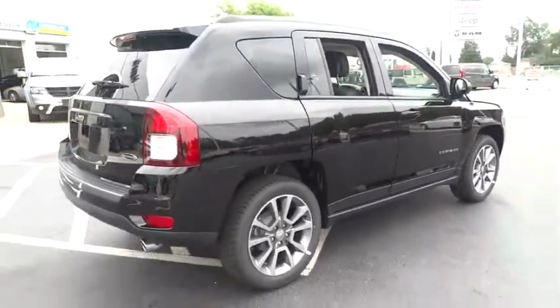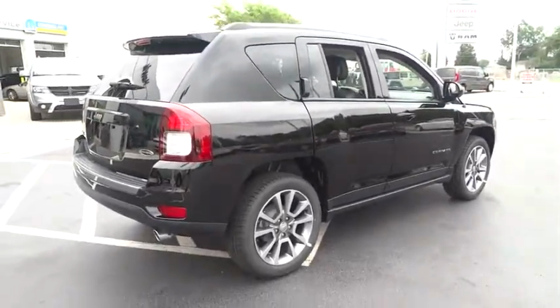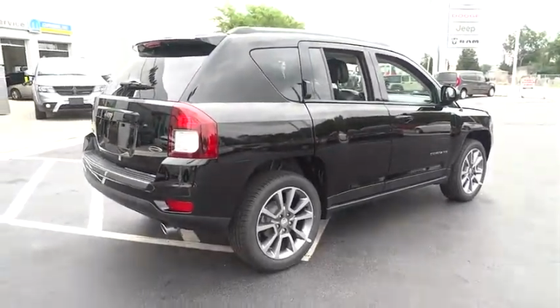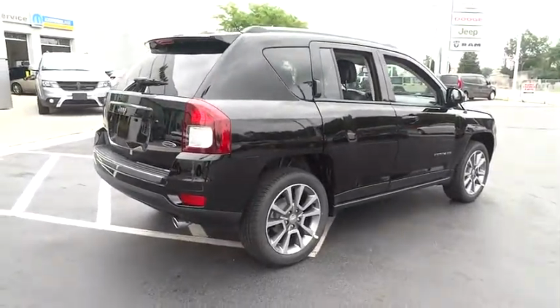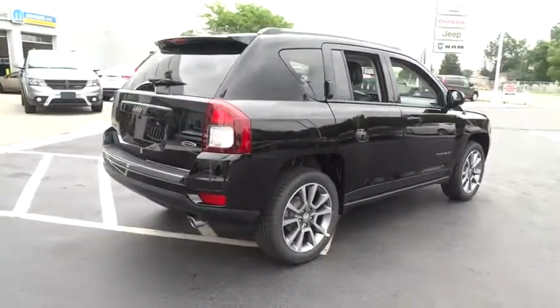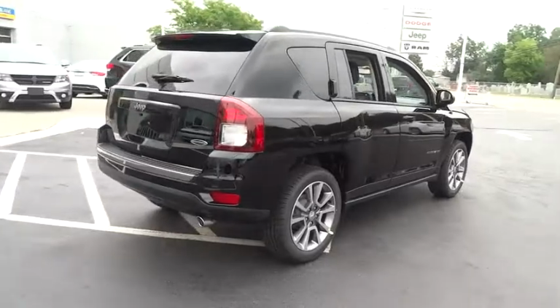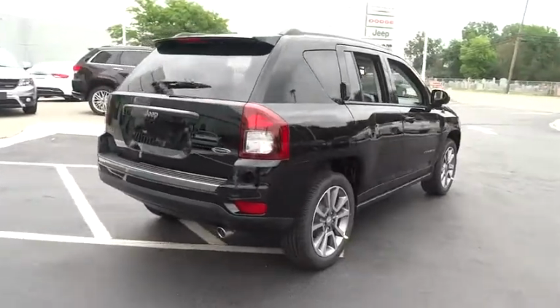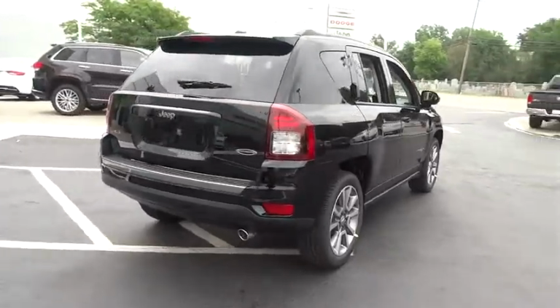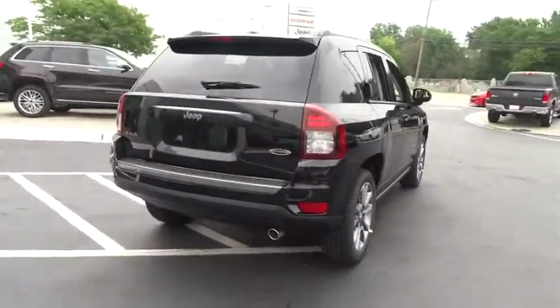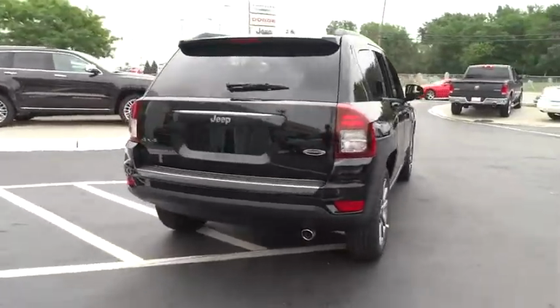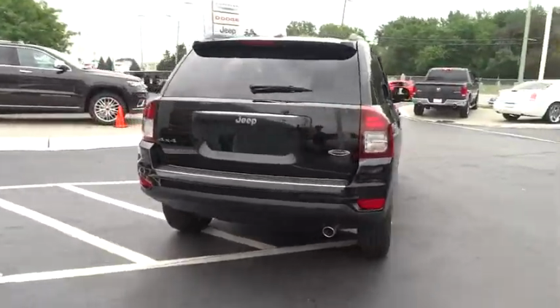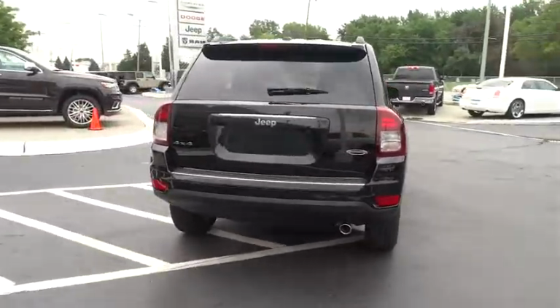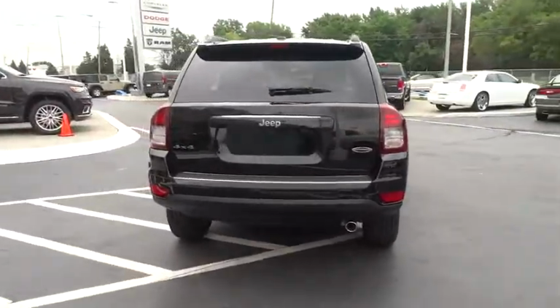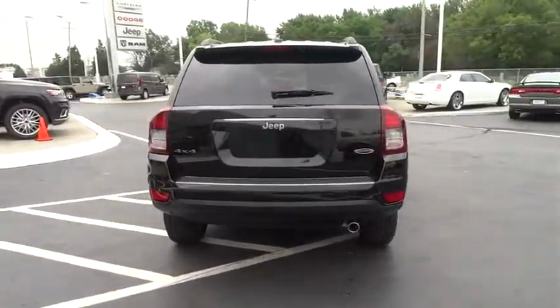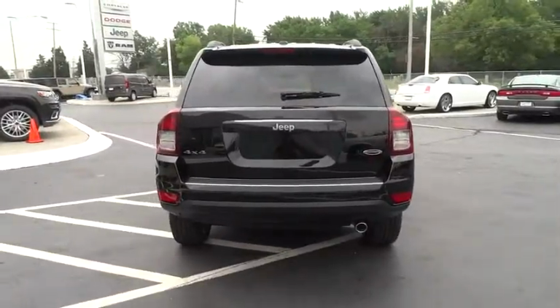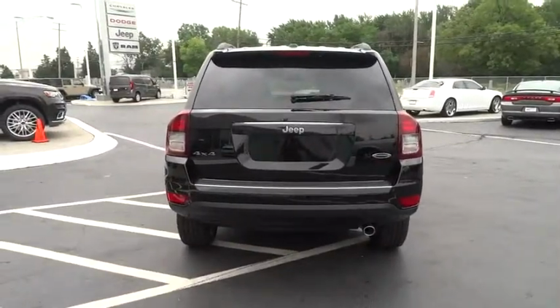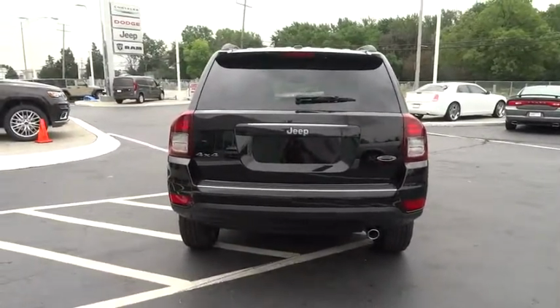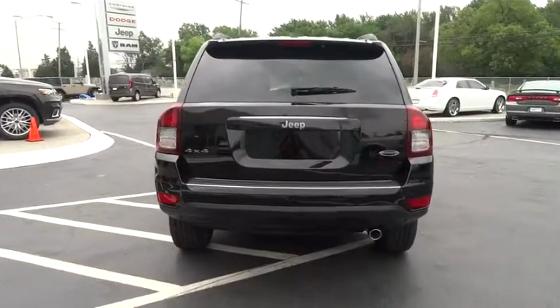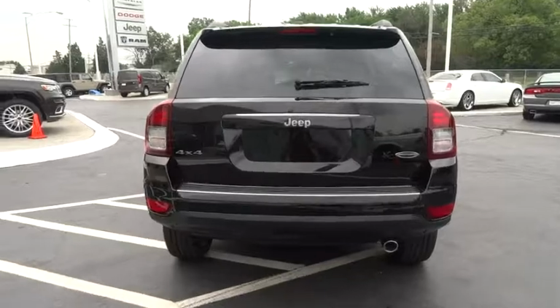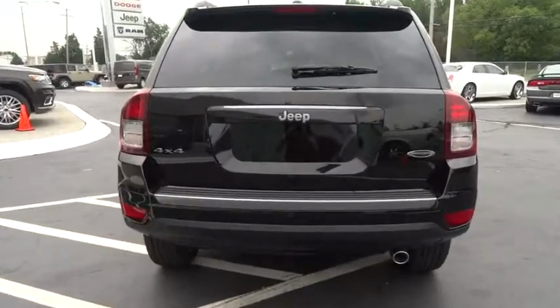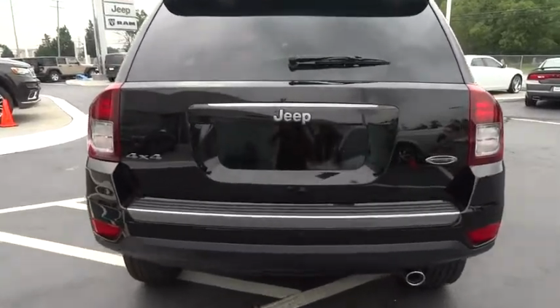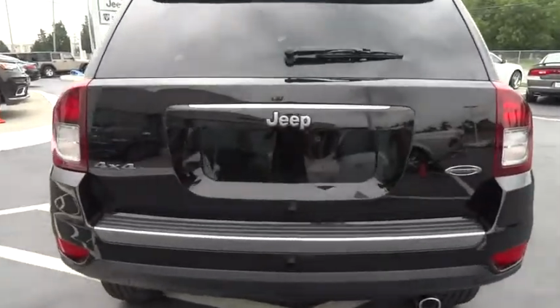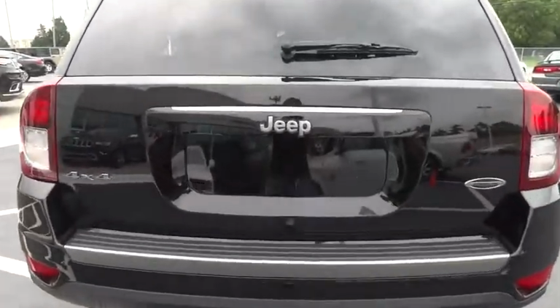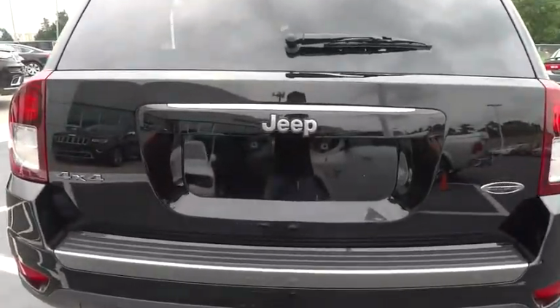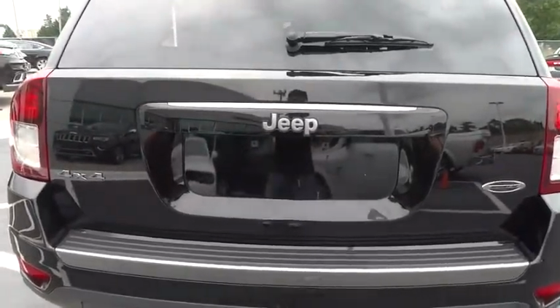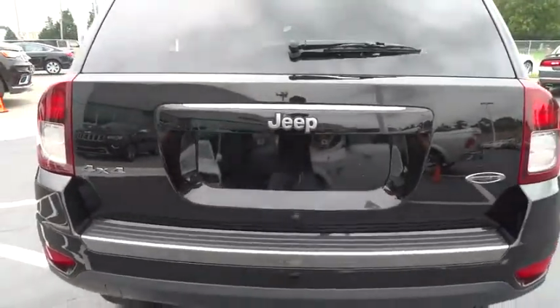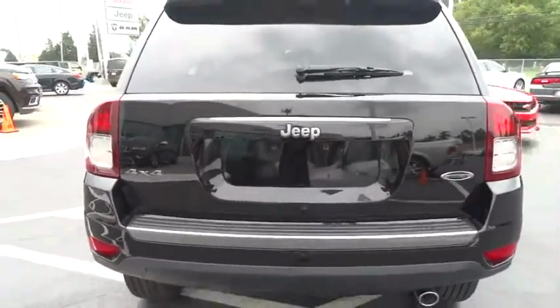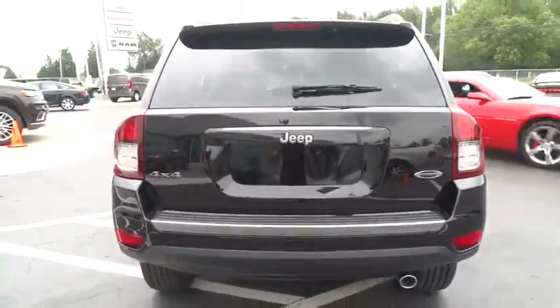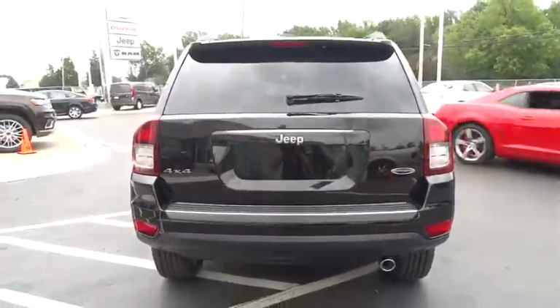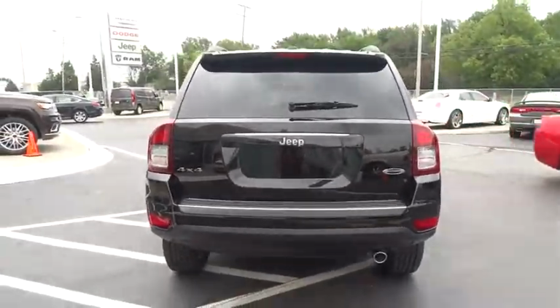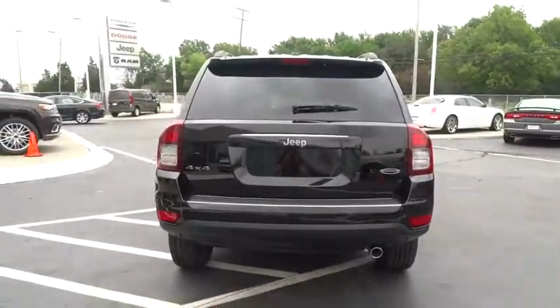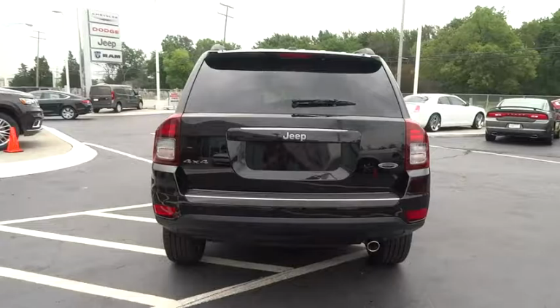Tilt steering wheel, head-up display, rear wiper, privacy glass, tire pressure monitoring system, rear spoiler. Is love at first sight really possible? Let us know when you stop in.